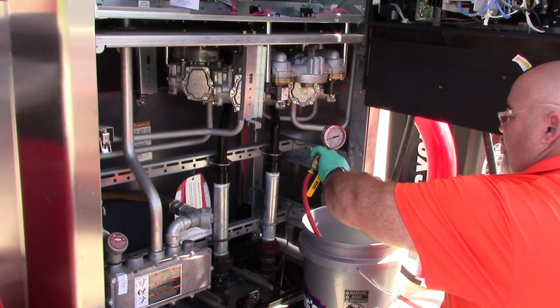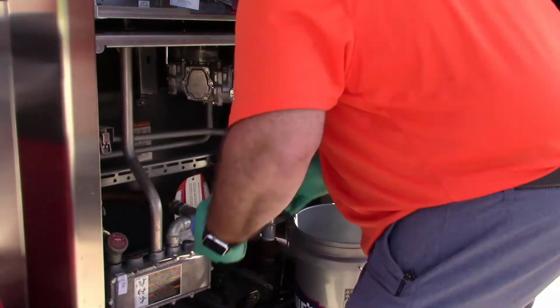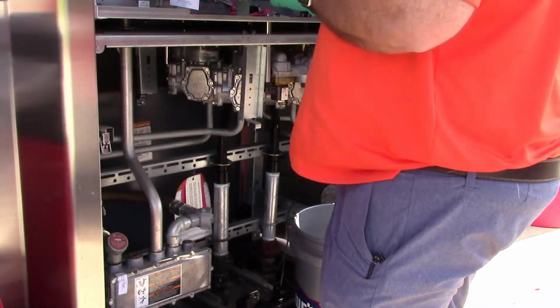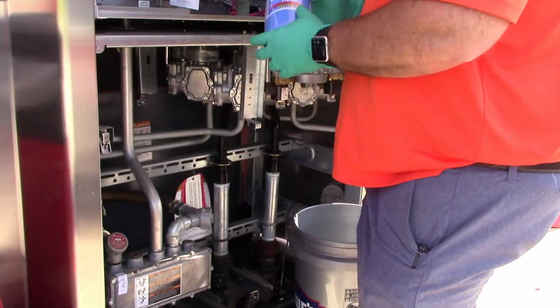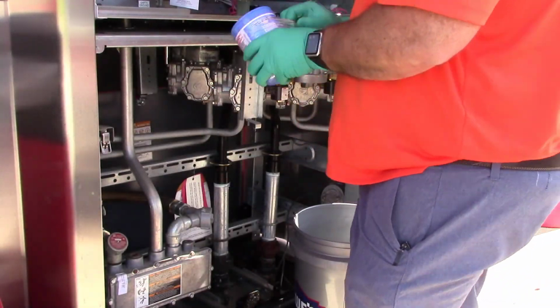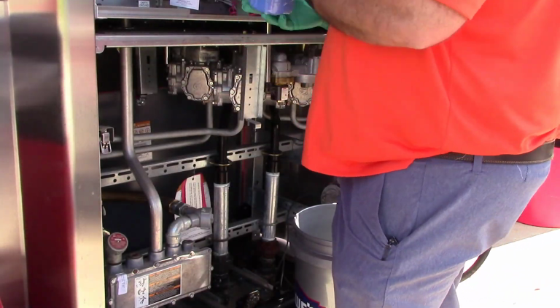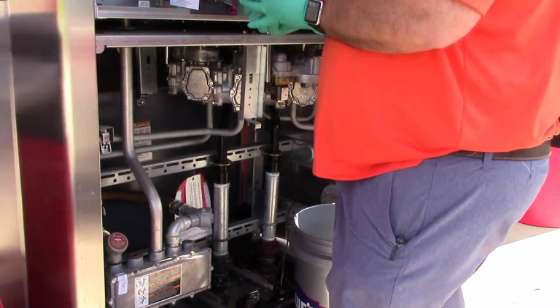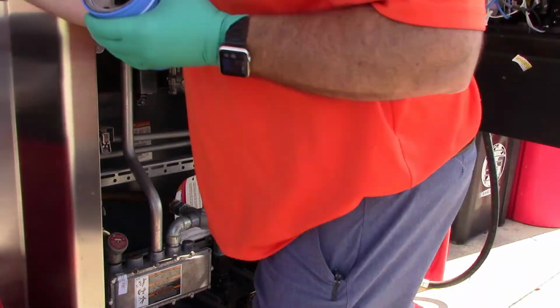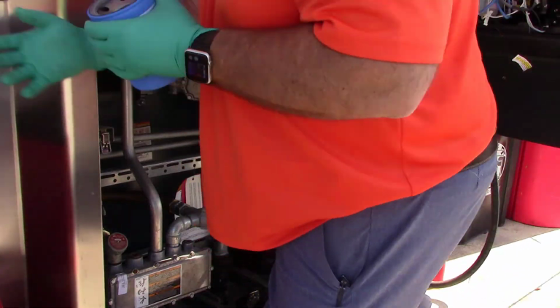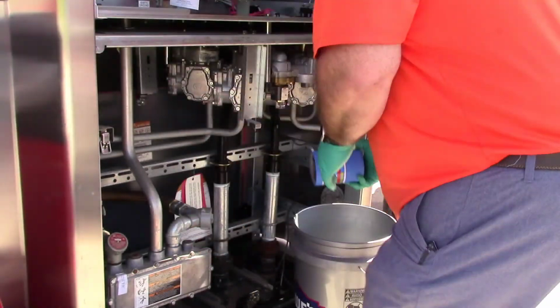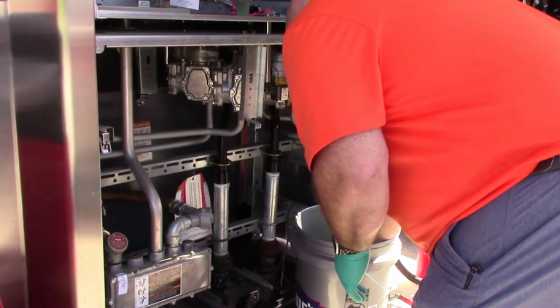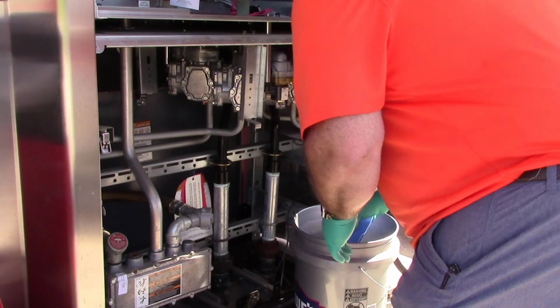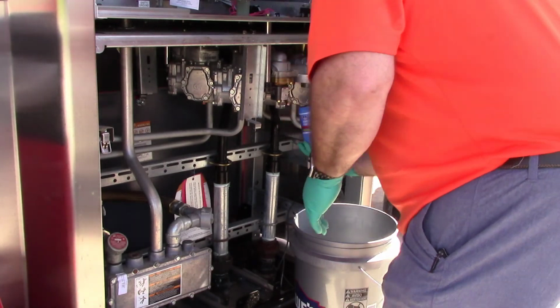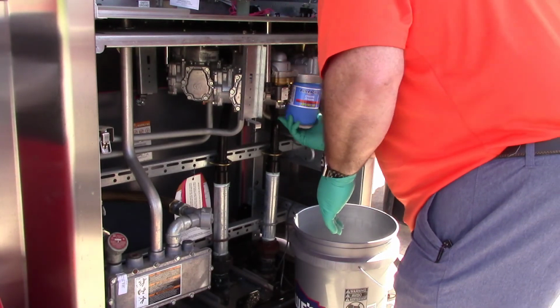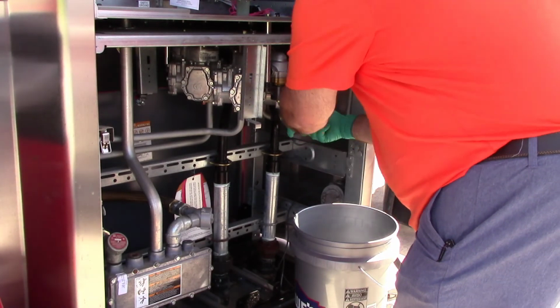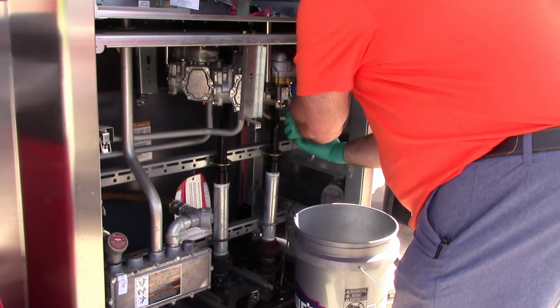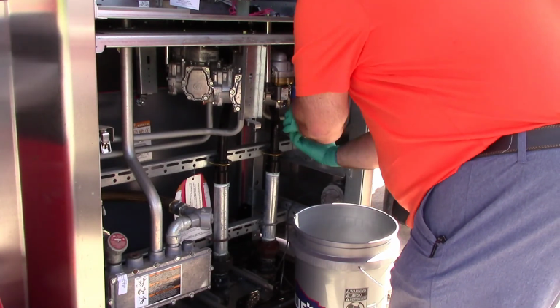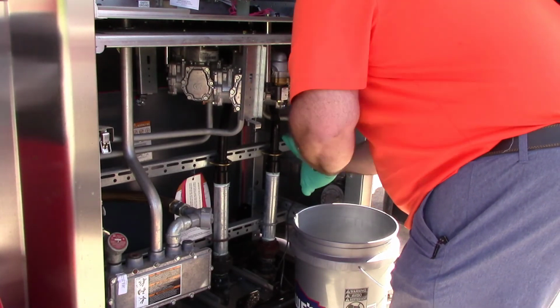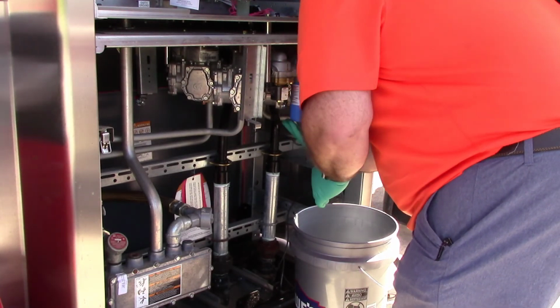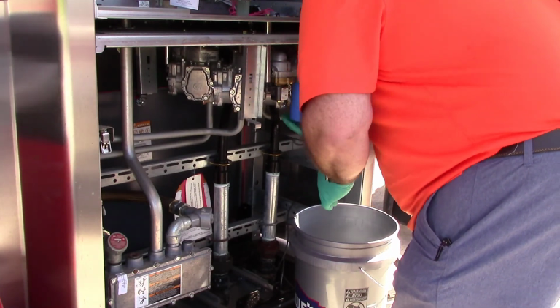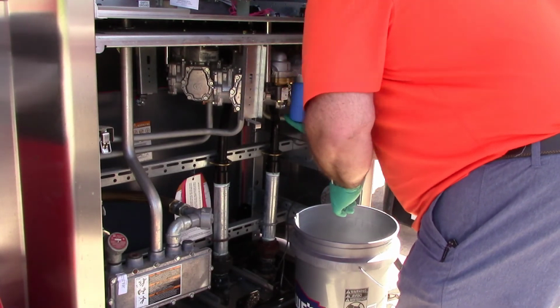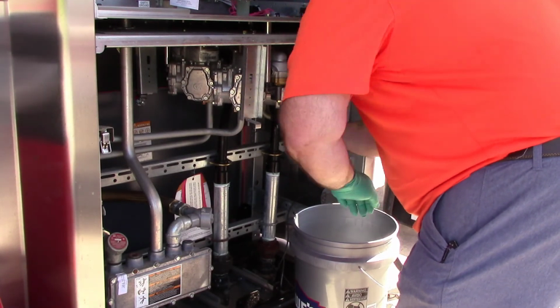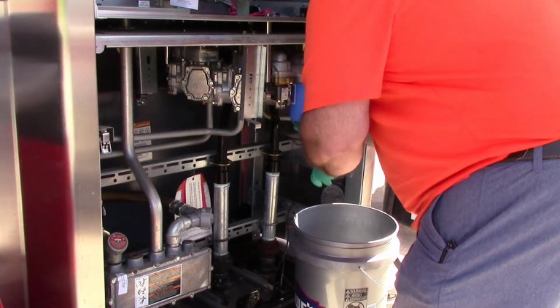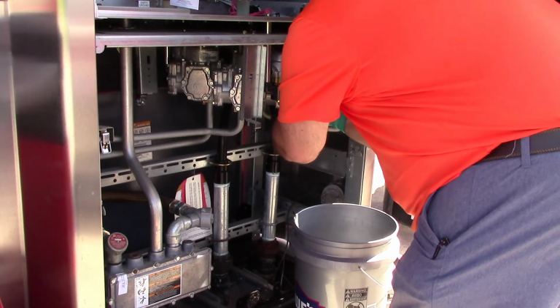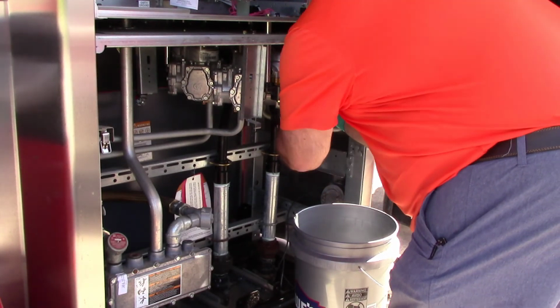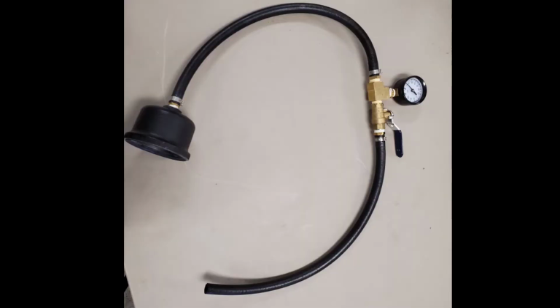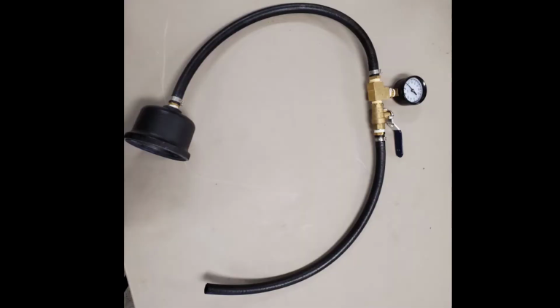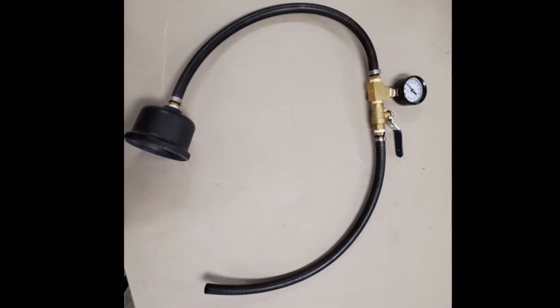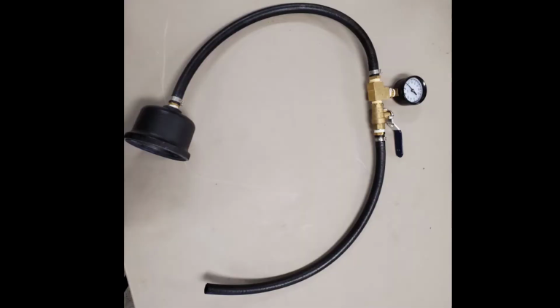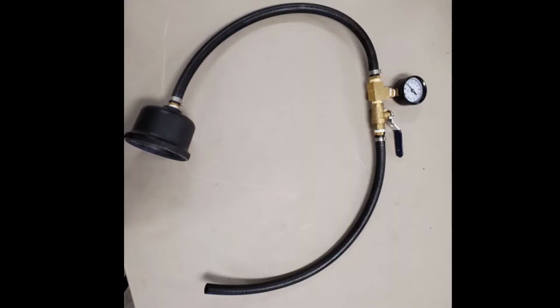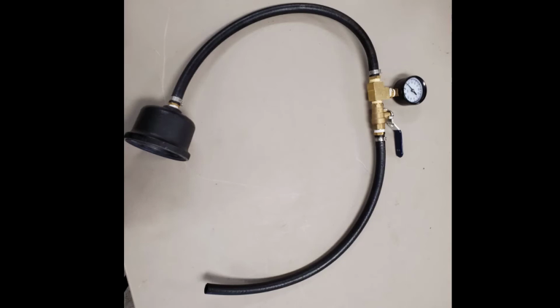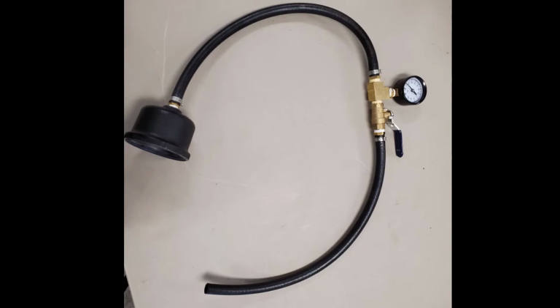Install a fresh filter. Remember, go ahead and date your filter. If you have any questions, reach out to training for more information.